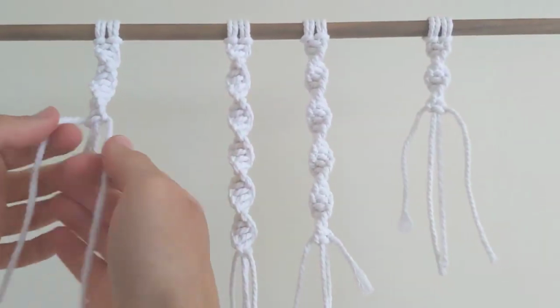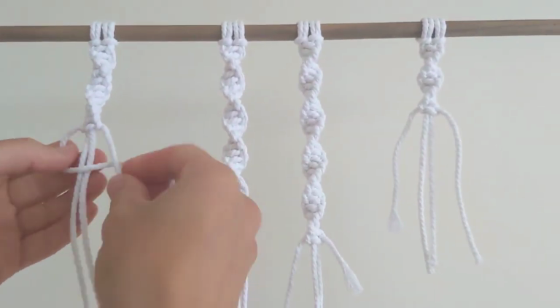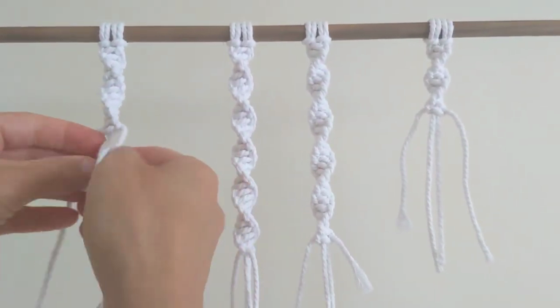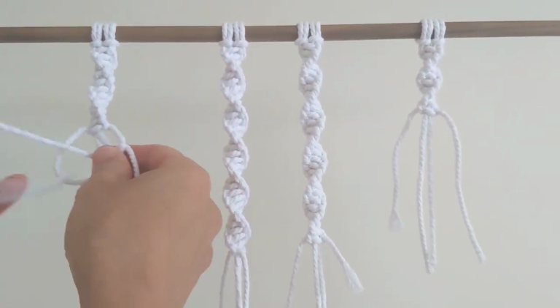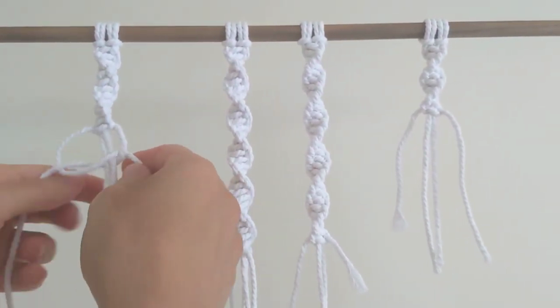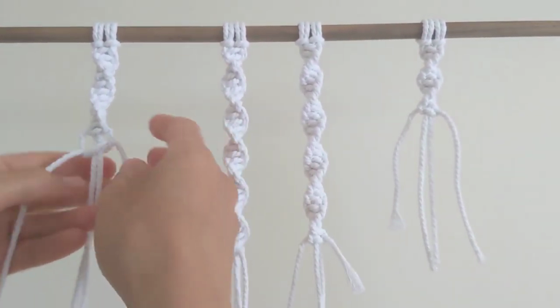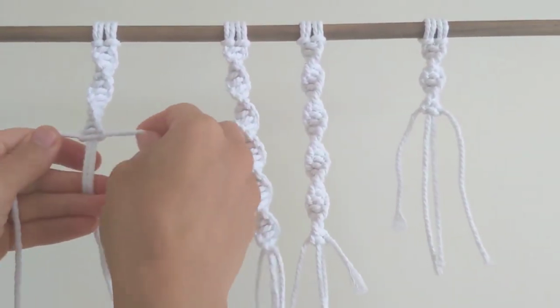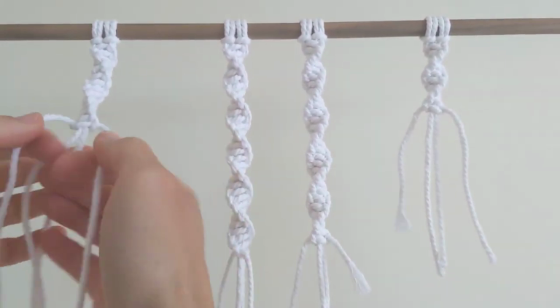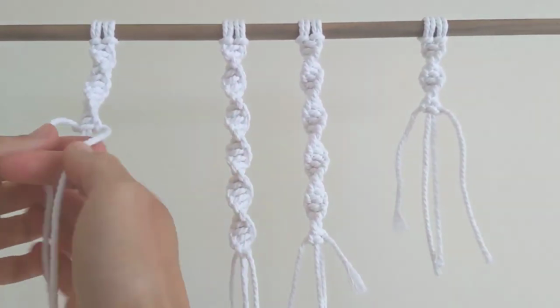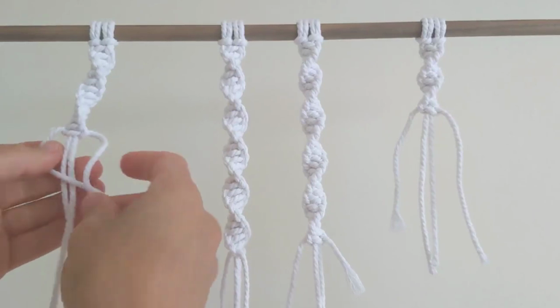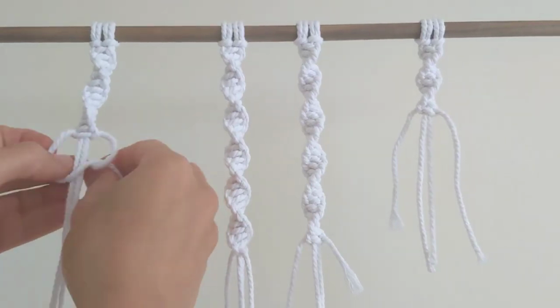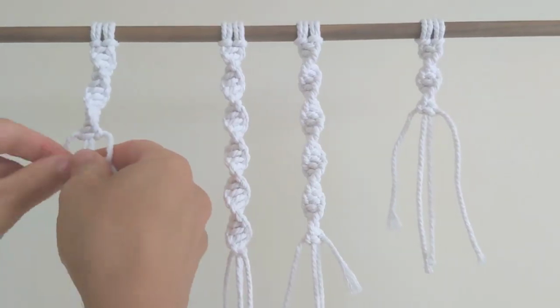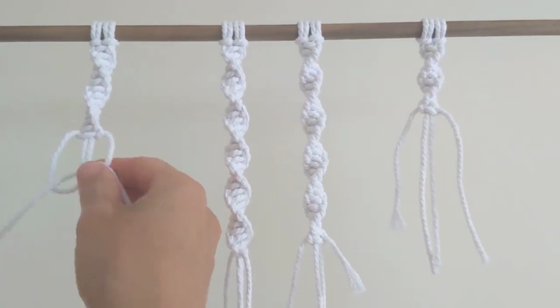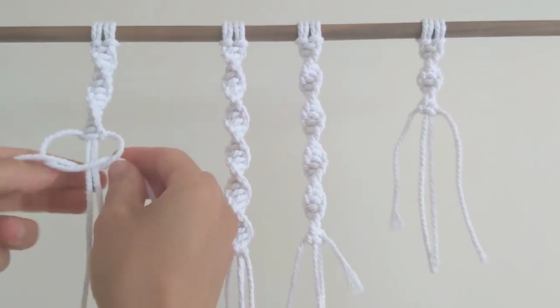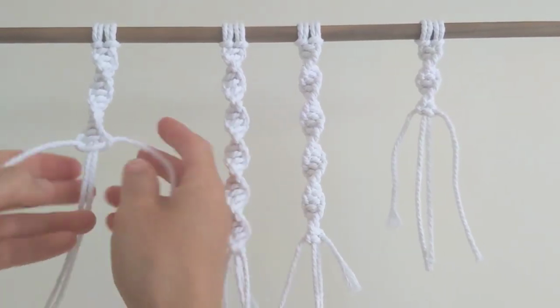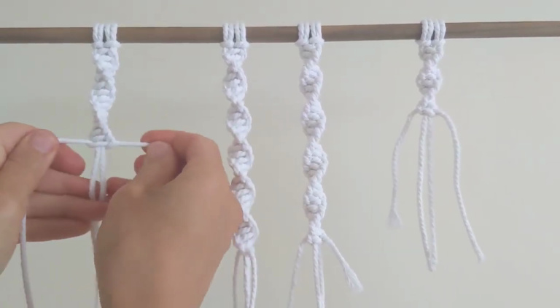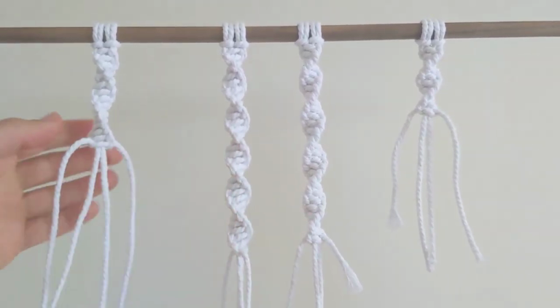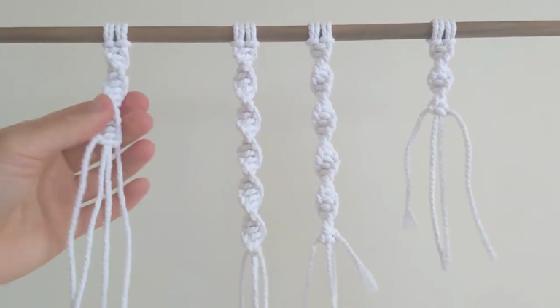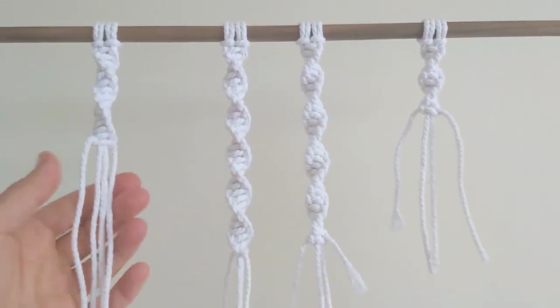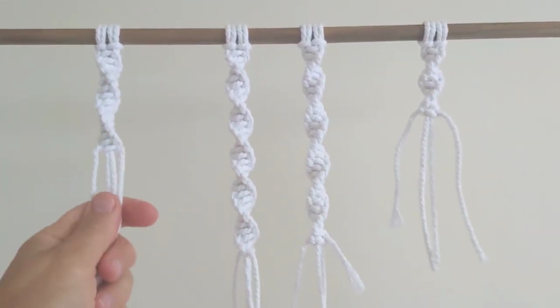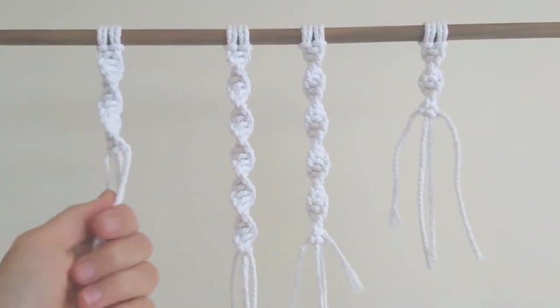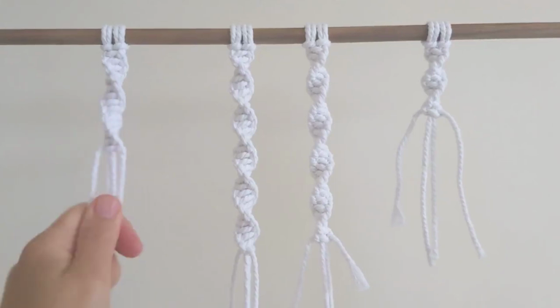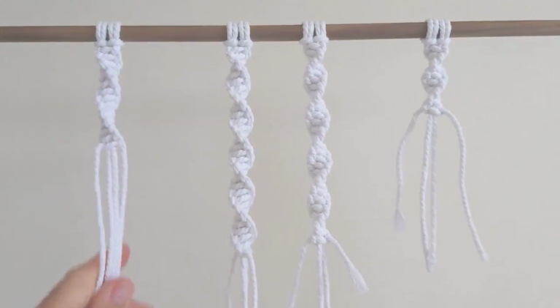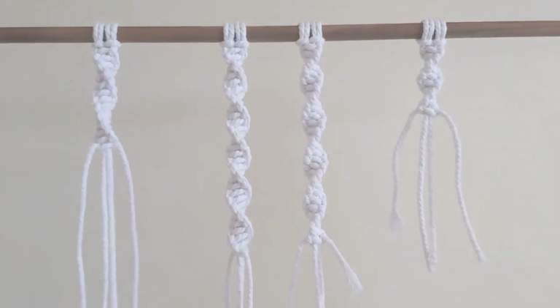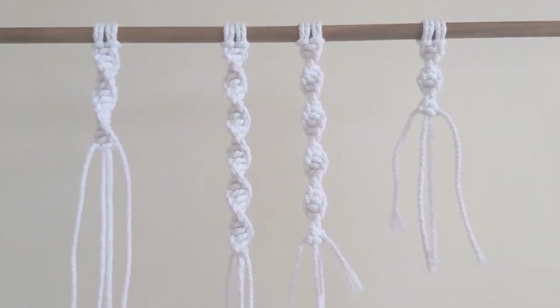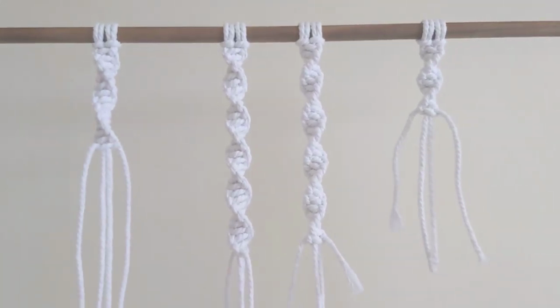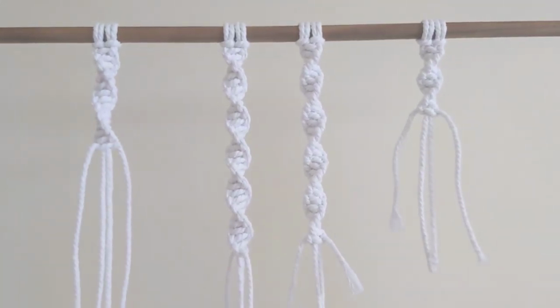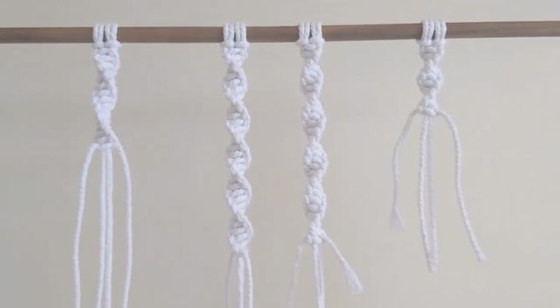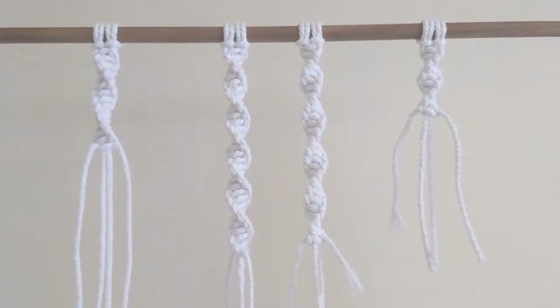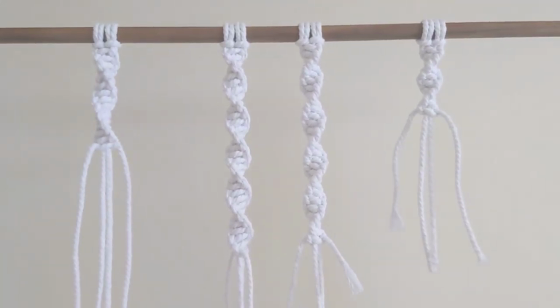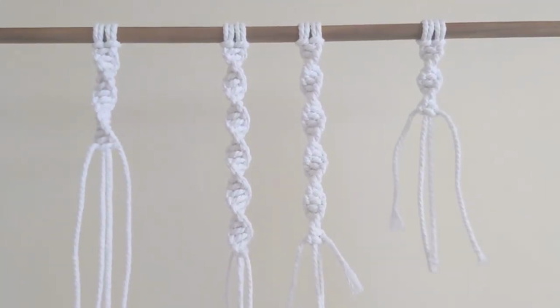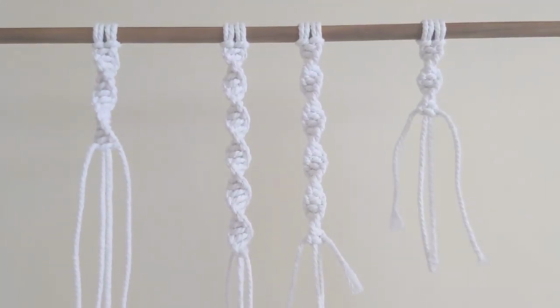And then just tie a couple more knots and you'll see that it is completely not visible that you've added rope. And I'm going to show you how to do the same on the other side.